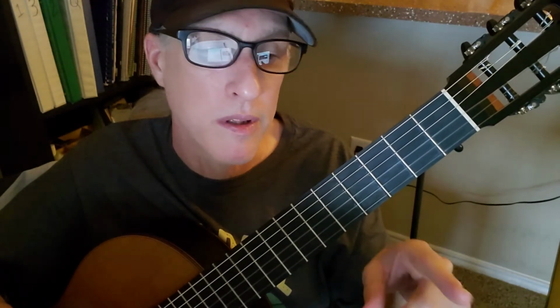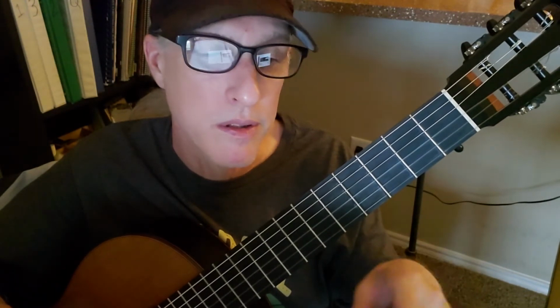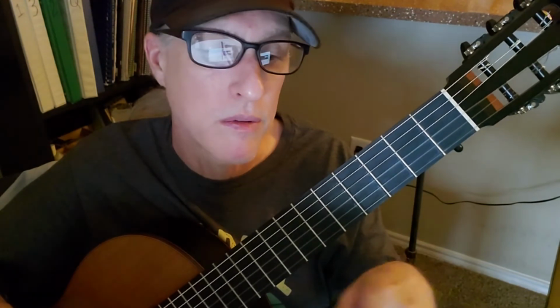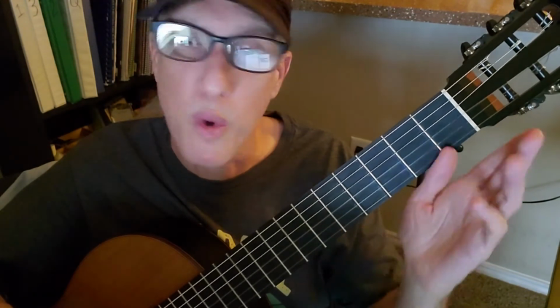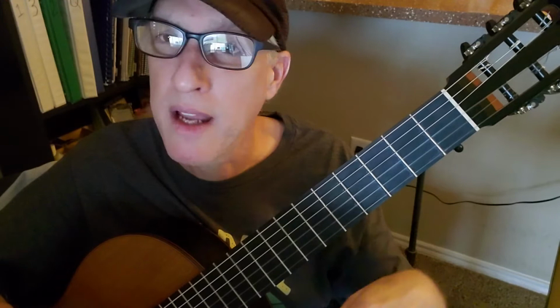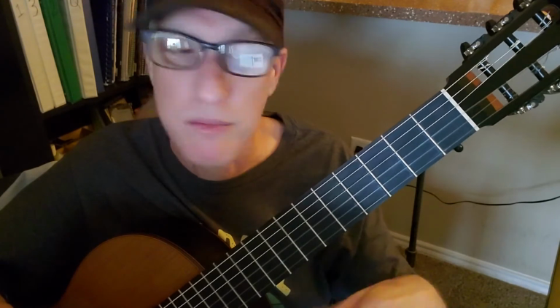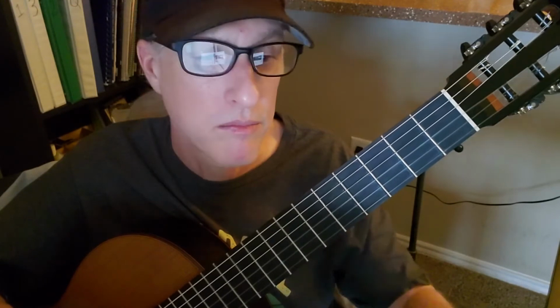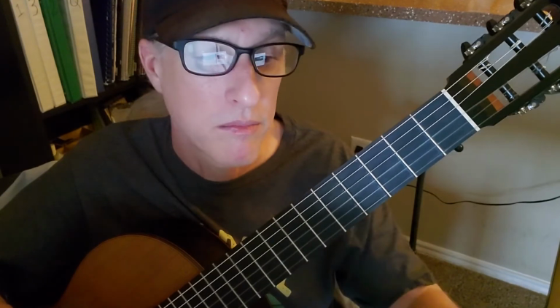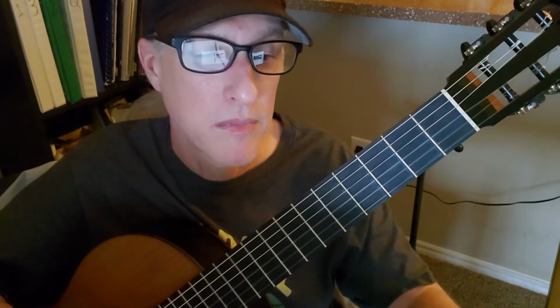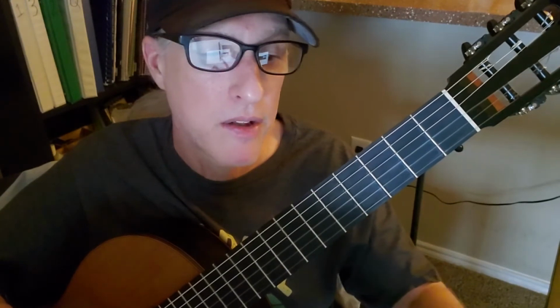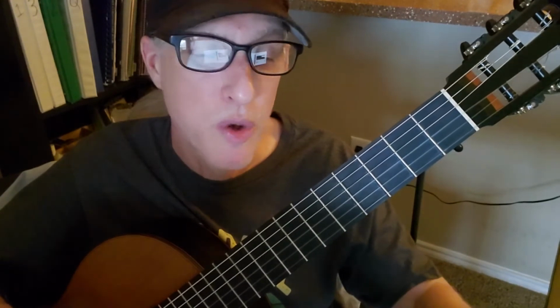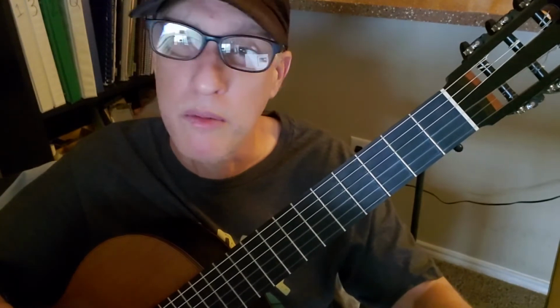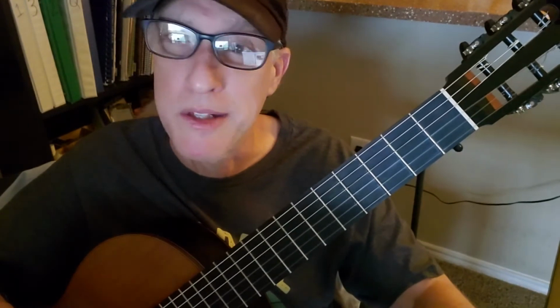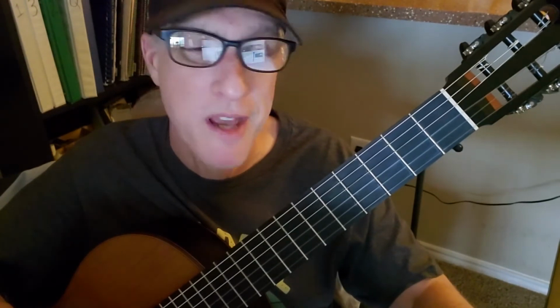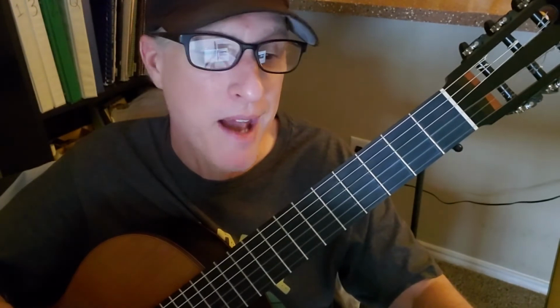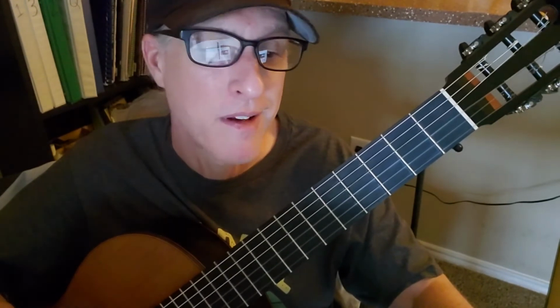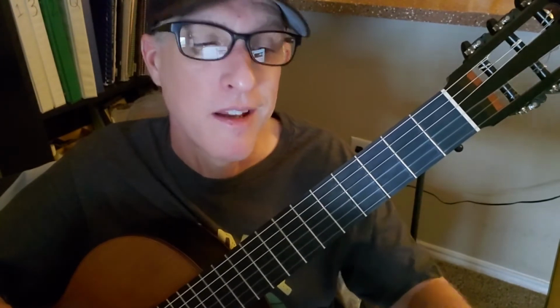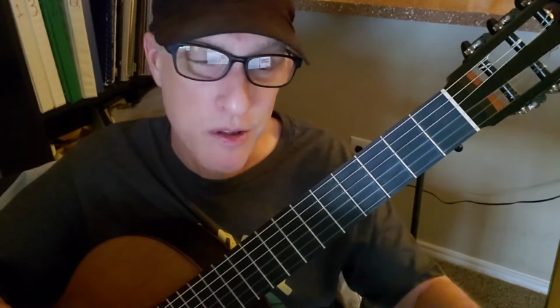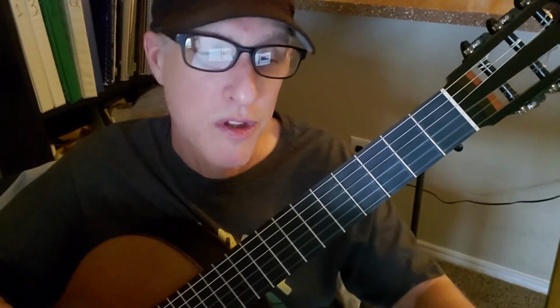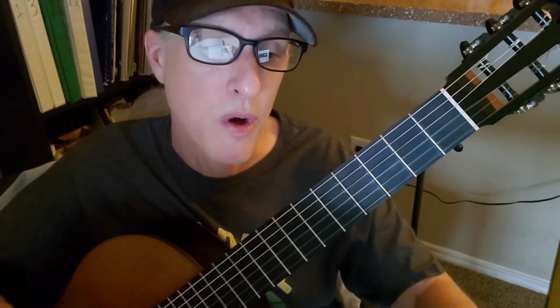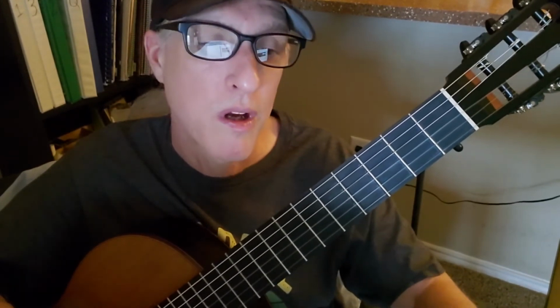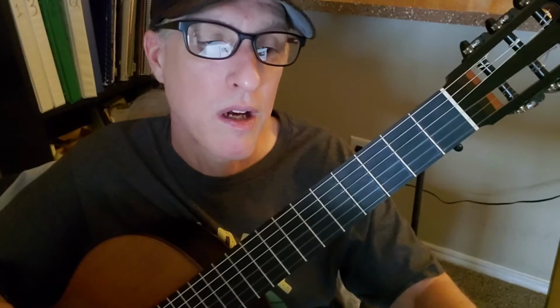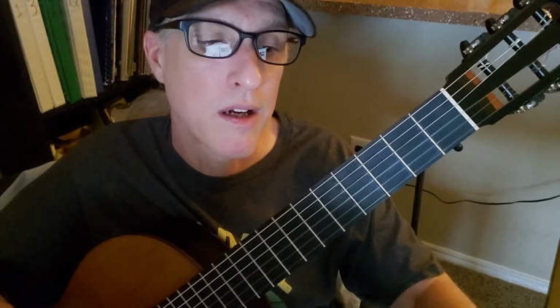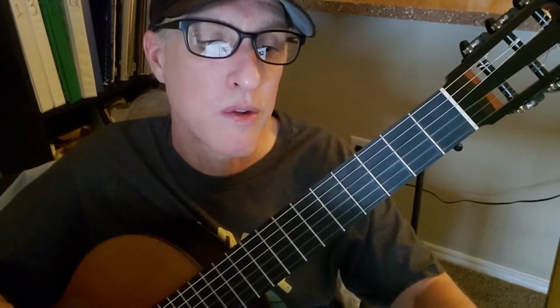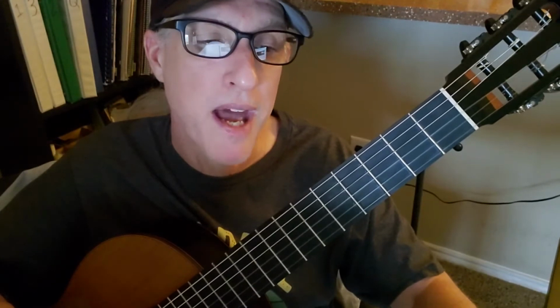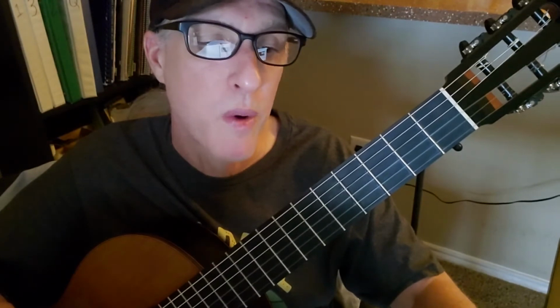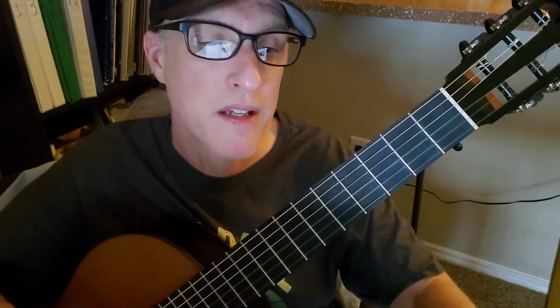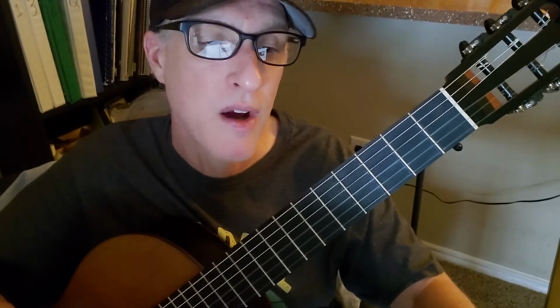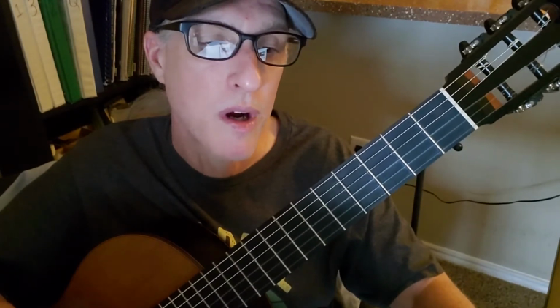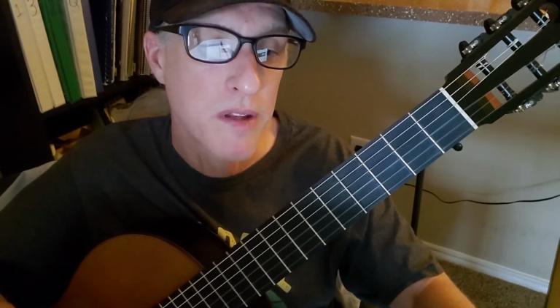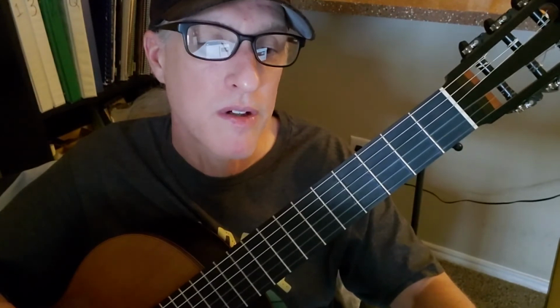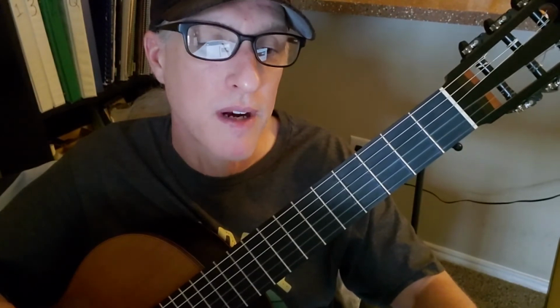You do the chorus four times, then the solo — continue that pattern. You do the solo, then the pattern twice, and now we're up to the verse already.